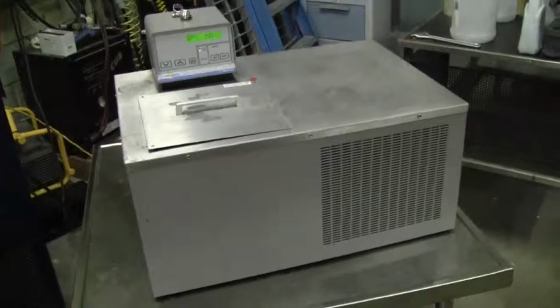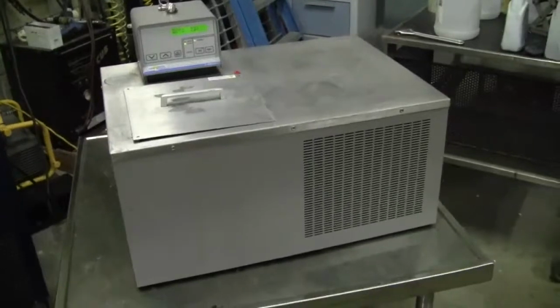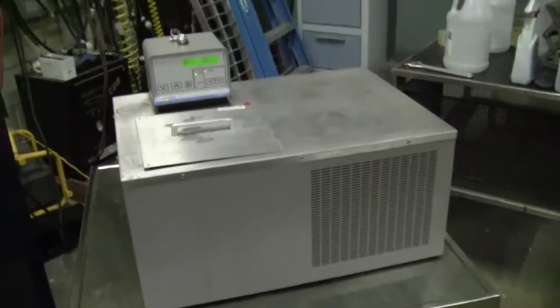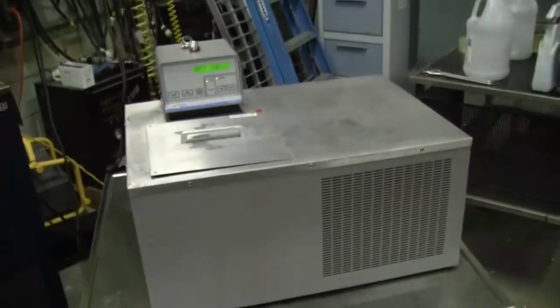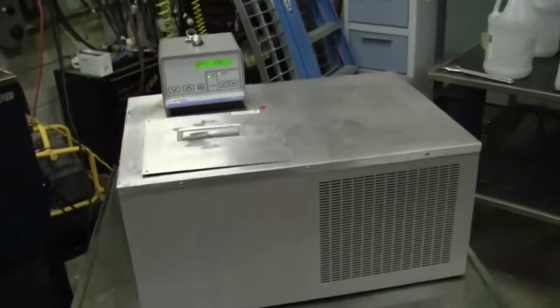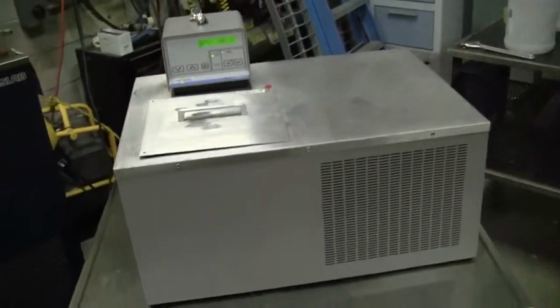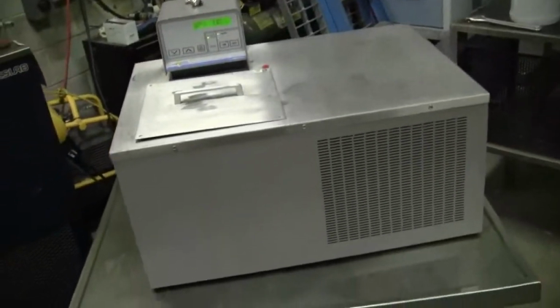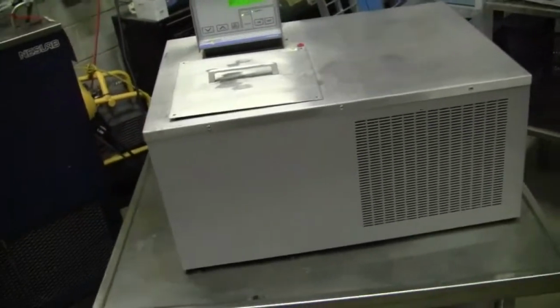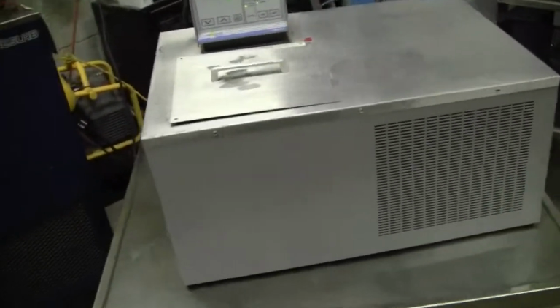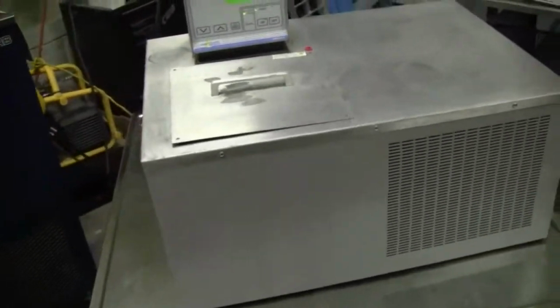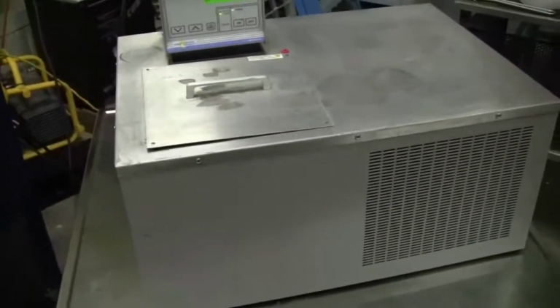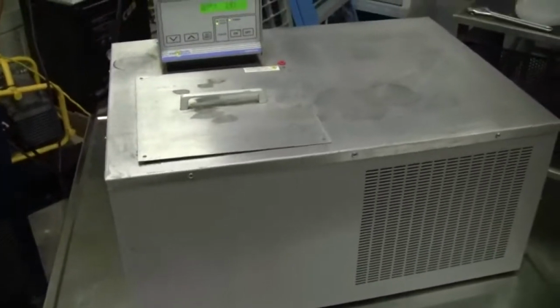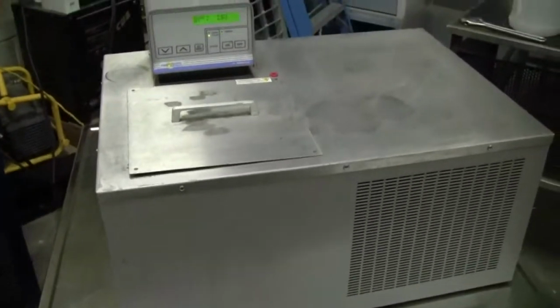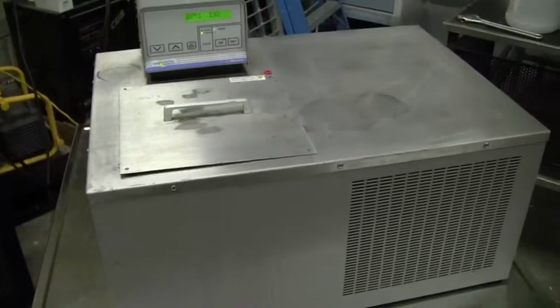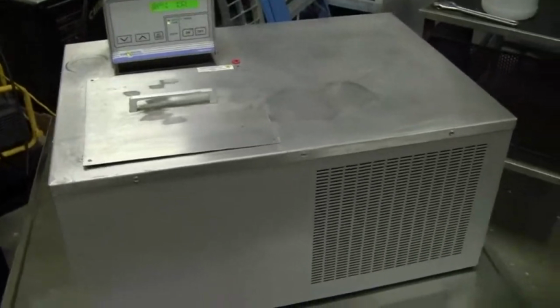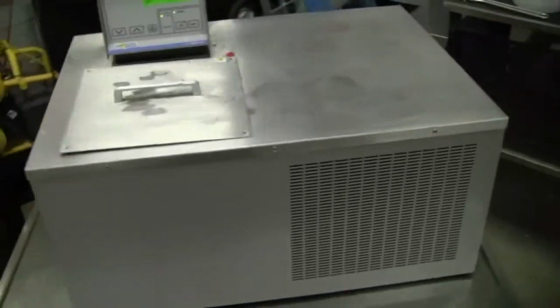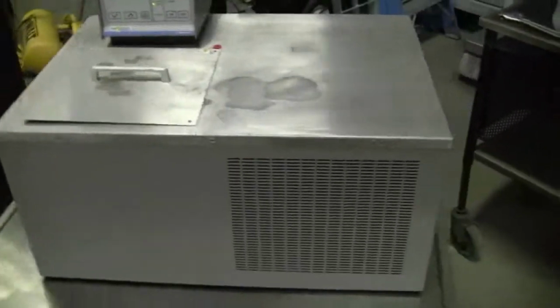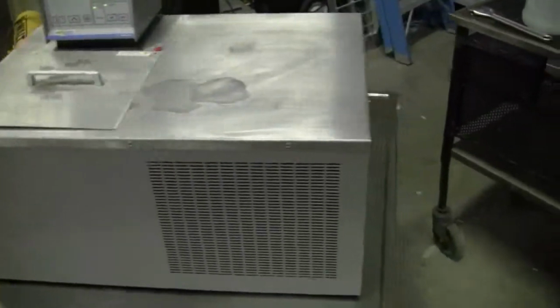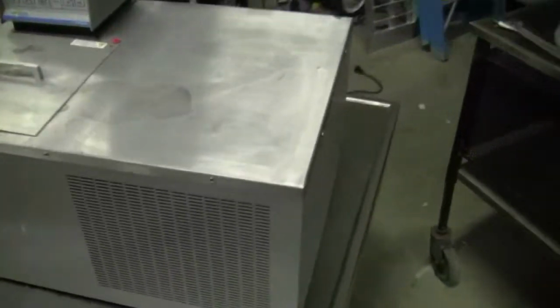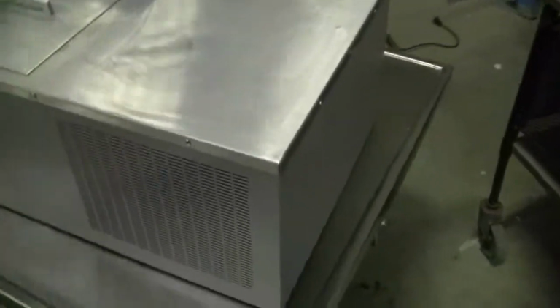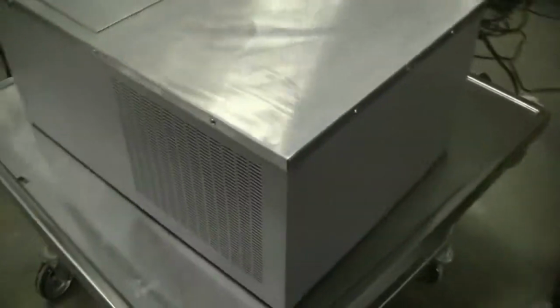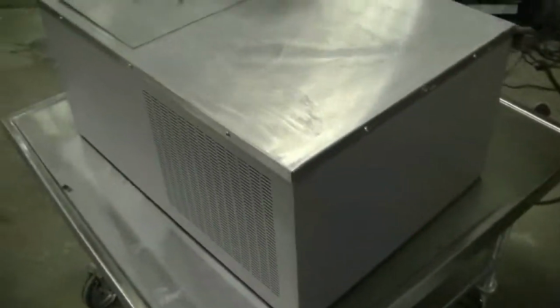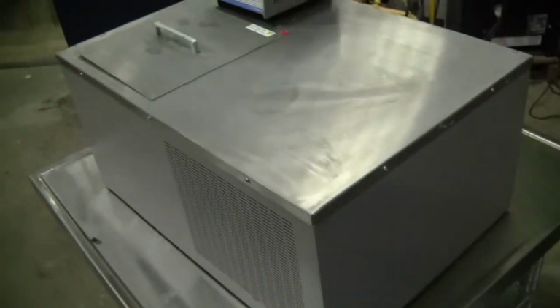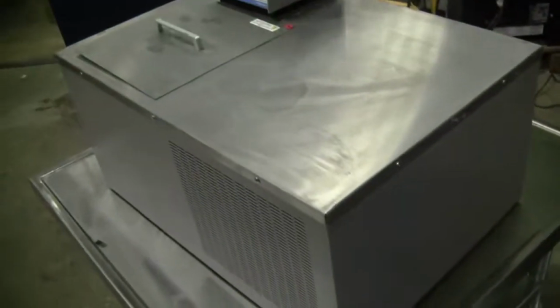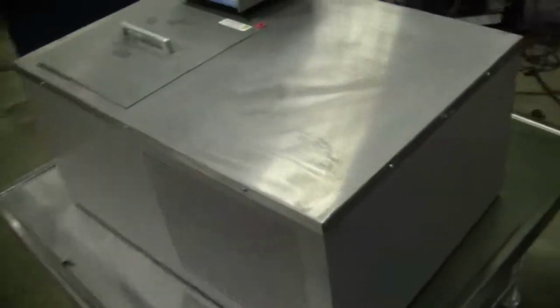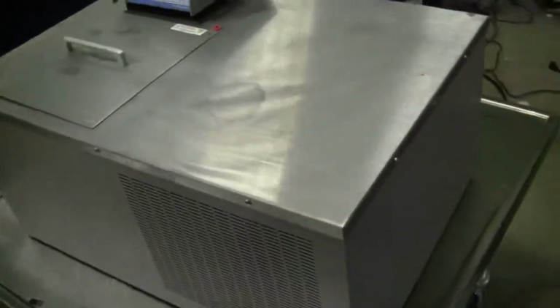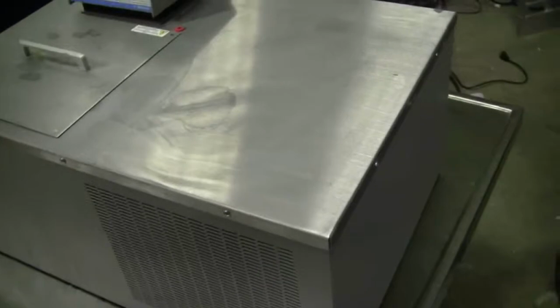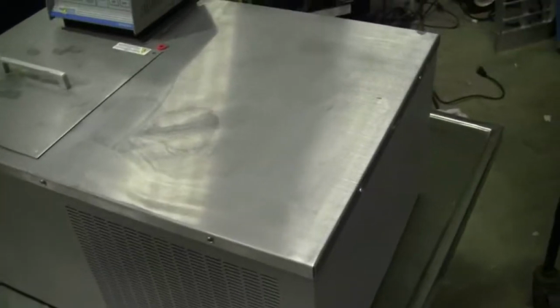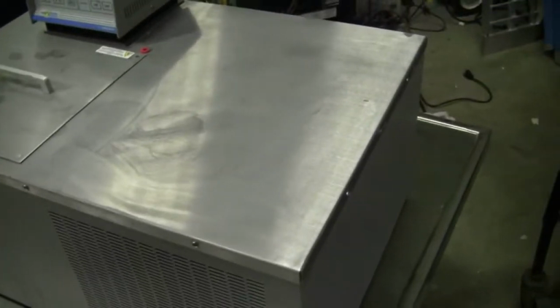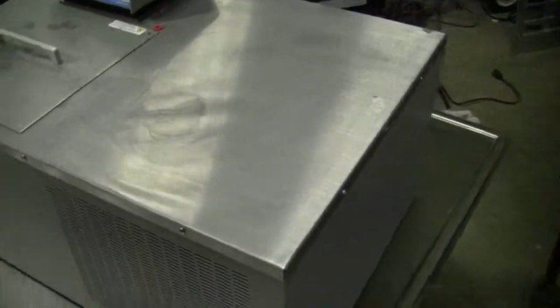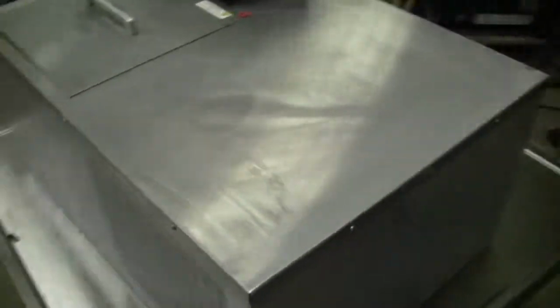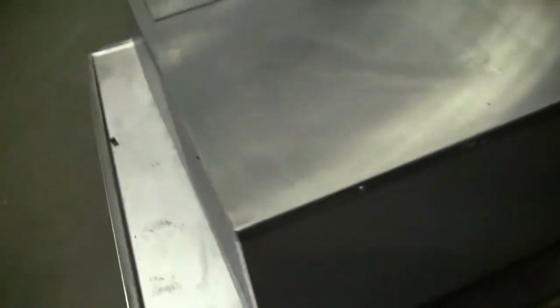Hi, this is Michael Naitow from Hi-Tech Fitter. Today we're looking at a VWR Scientific Recirculating Bath Chiller. It's about 27 inches by 19 by 13 inches high.